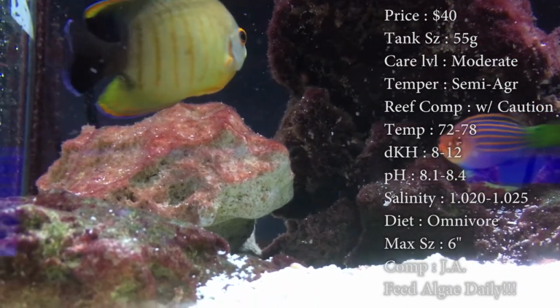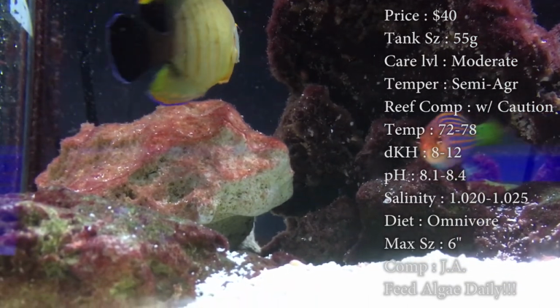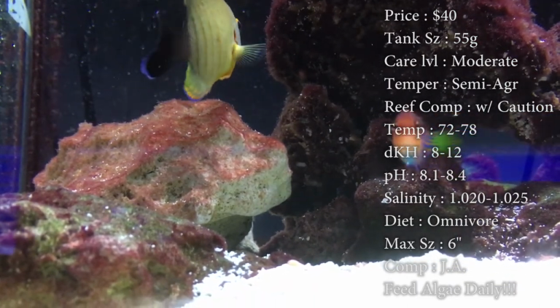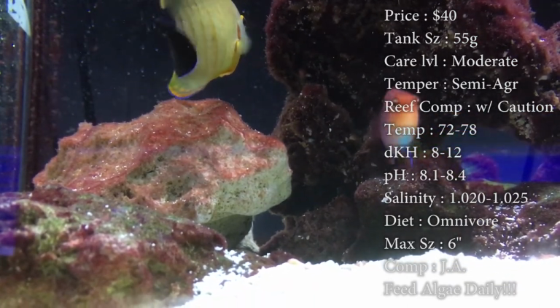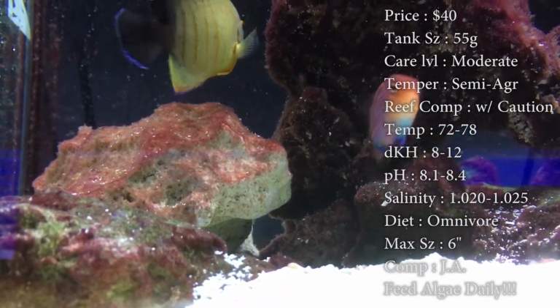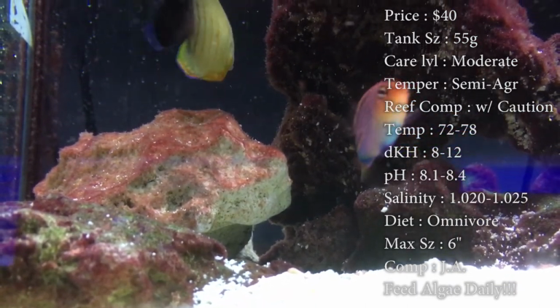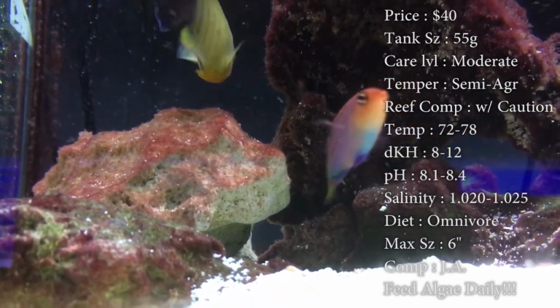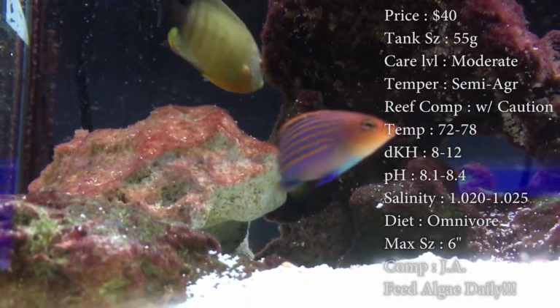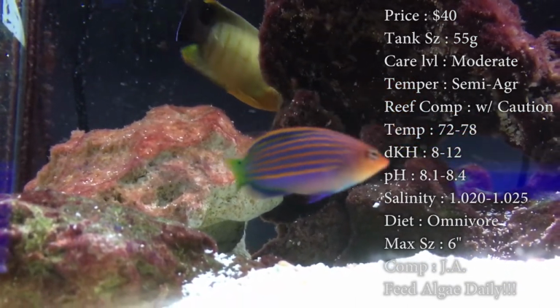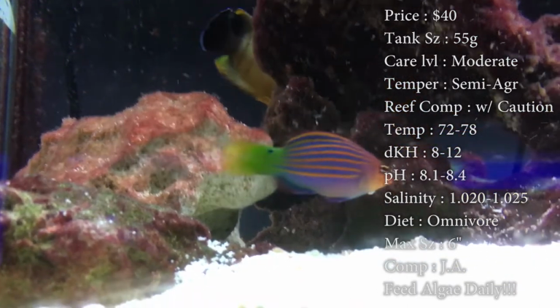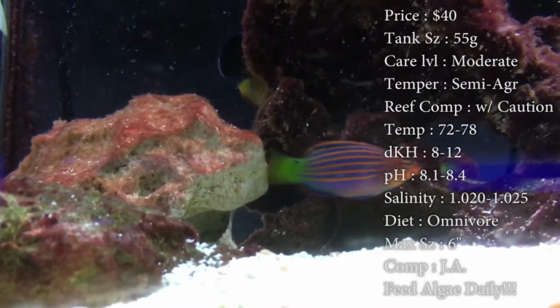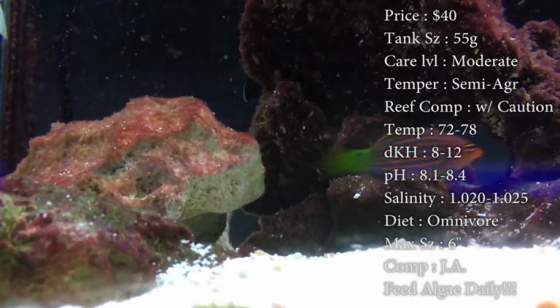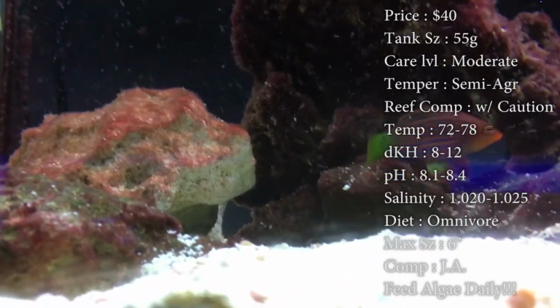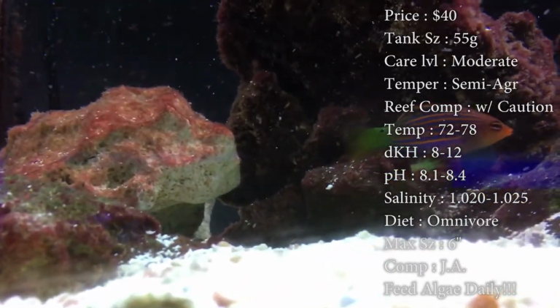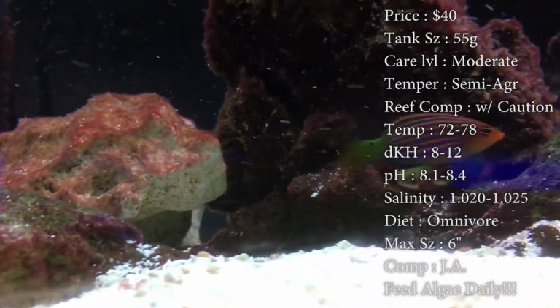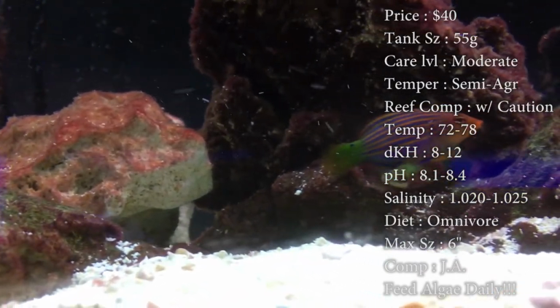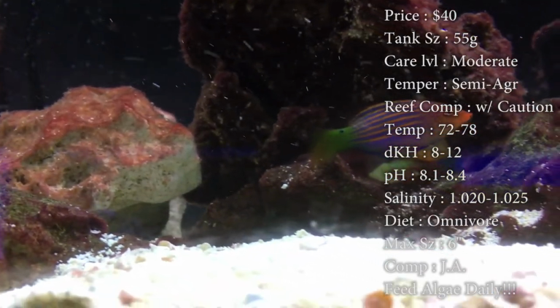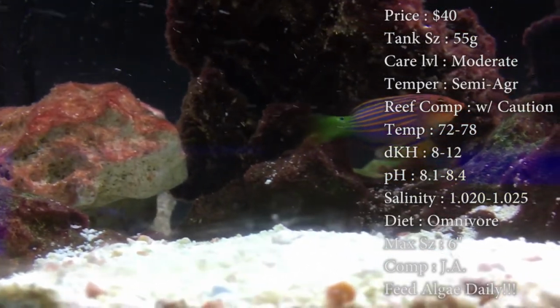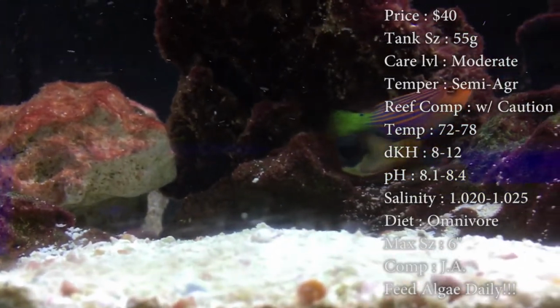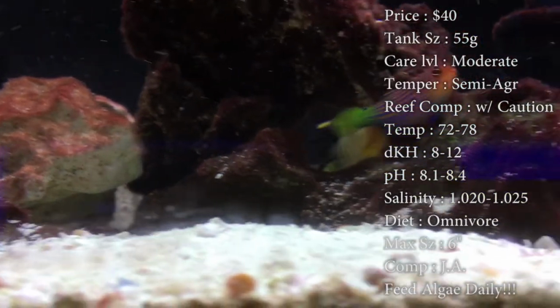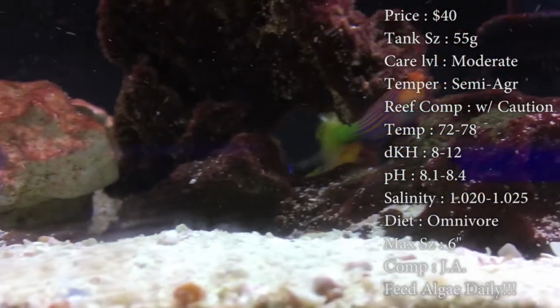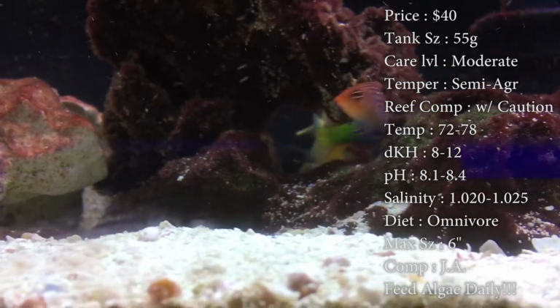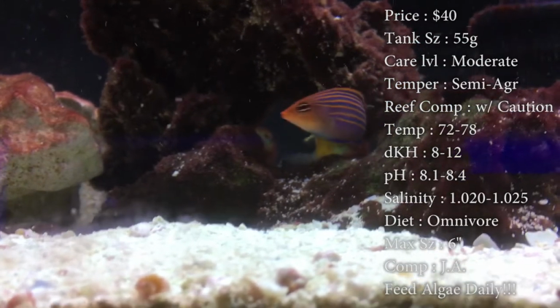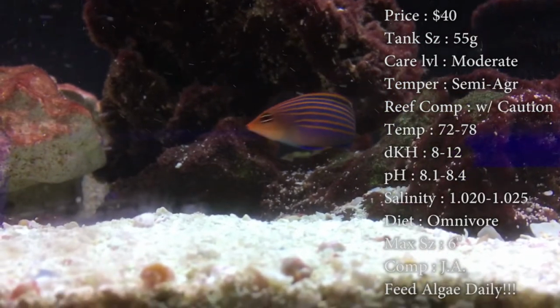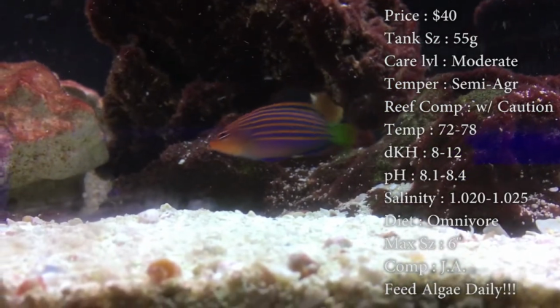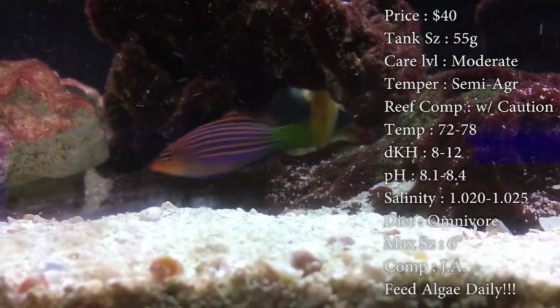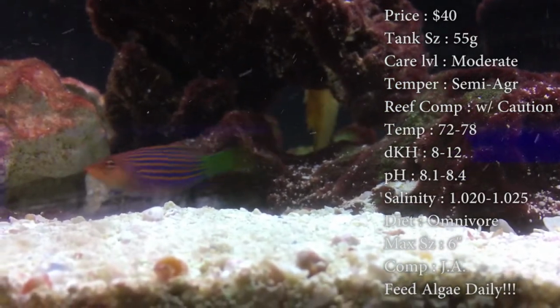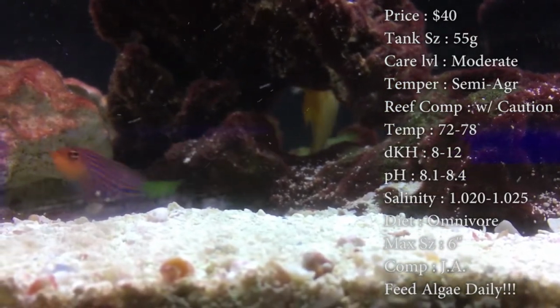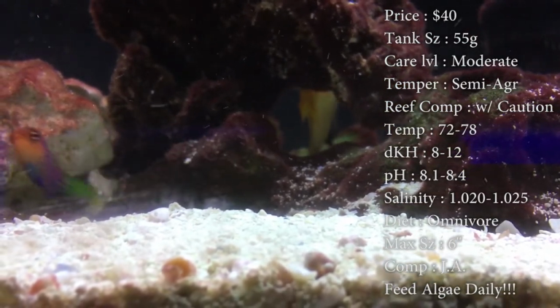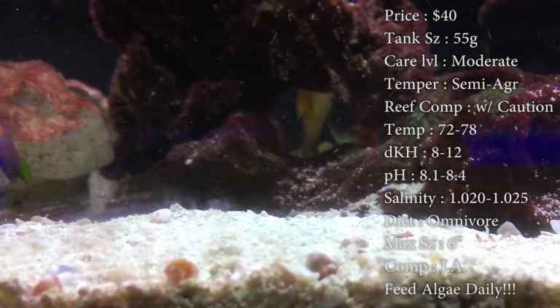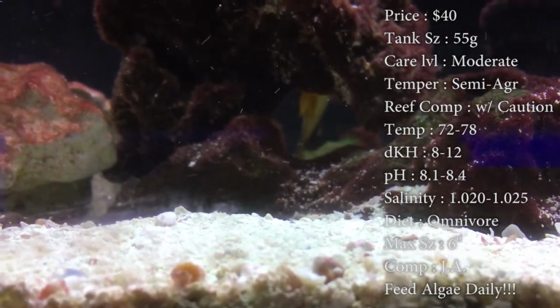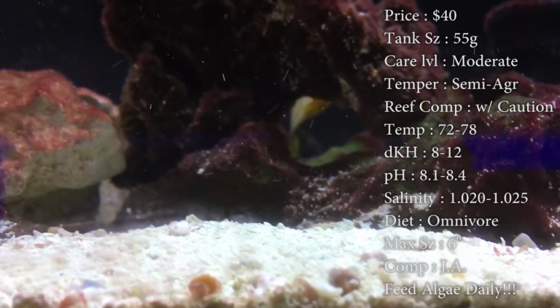He also needs a meaty diet too. They do love eating krill, brine, mysis, pellets, flakes, stuff like that. Max size: he can get to about 6 inches by the end of his lifetime. It will take him a little while to get there, but he definitely can get big.